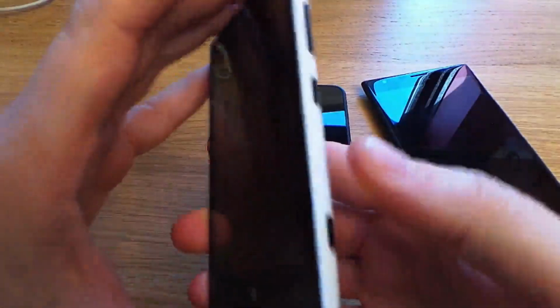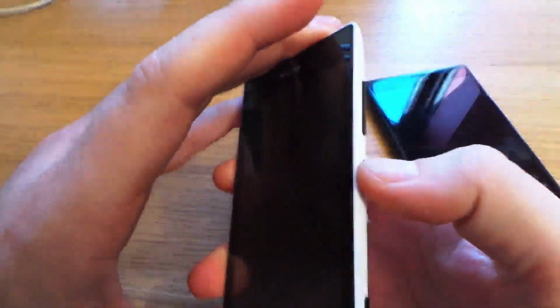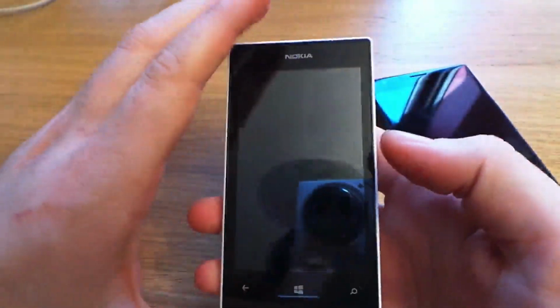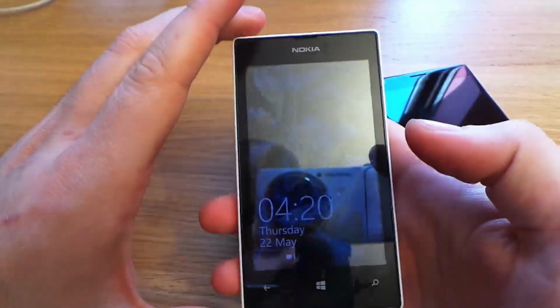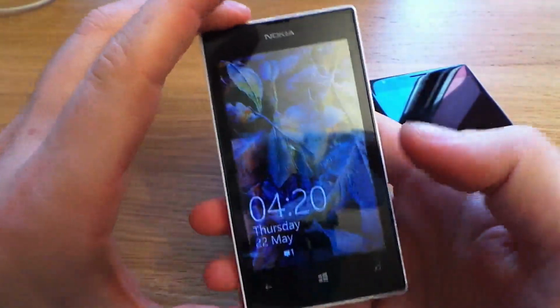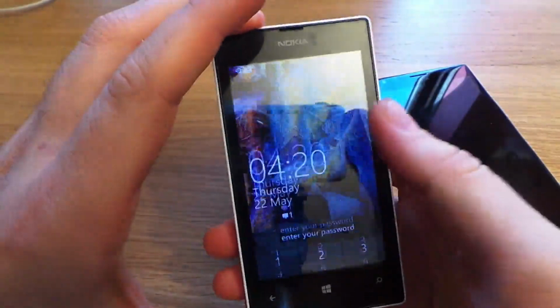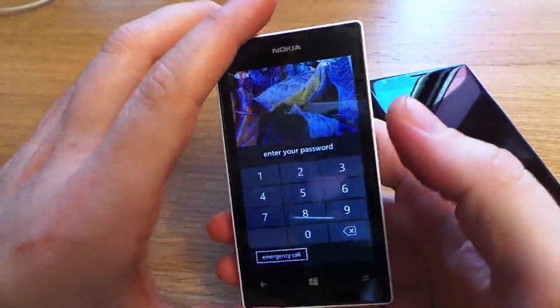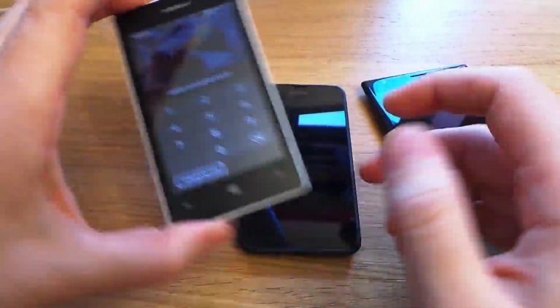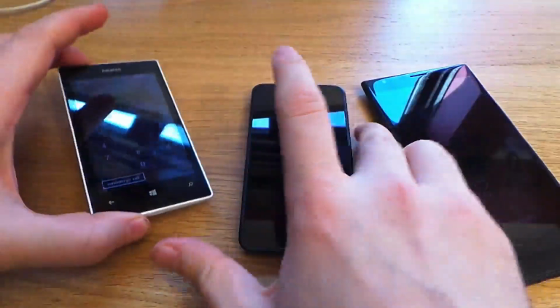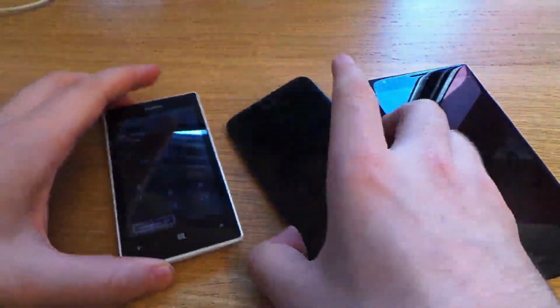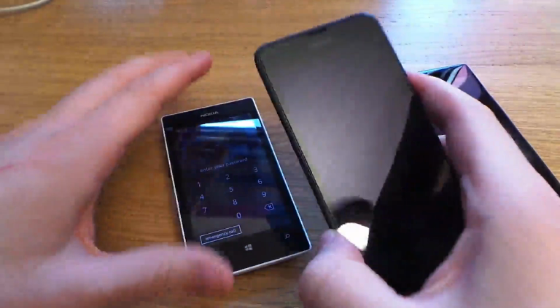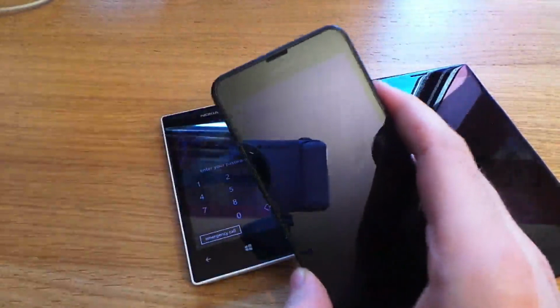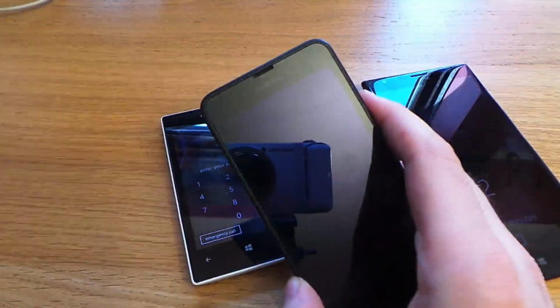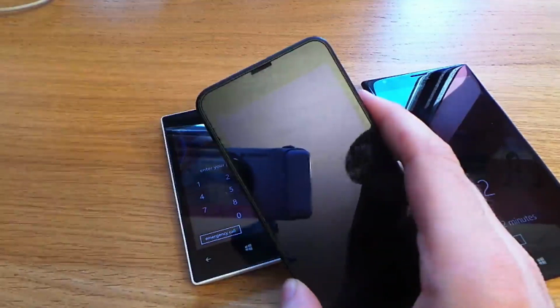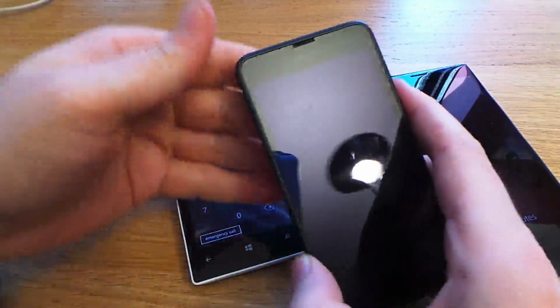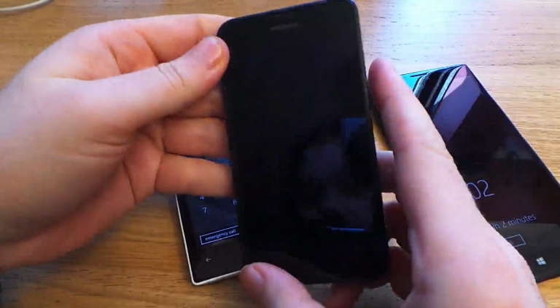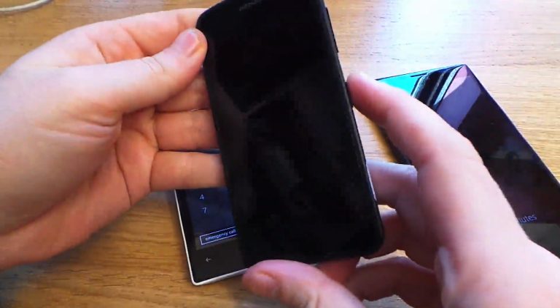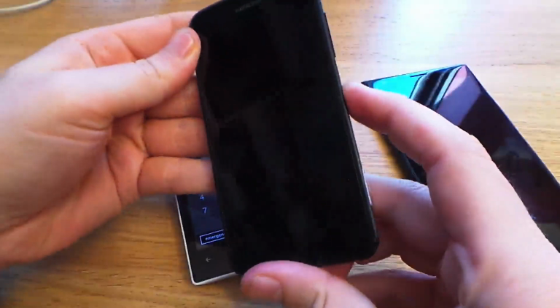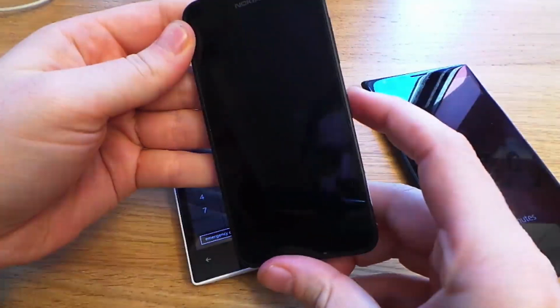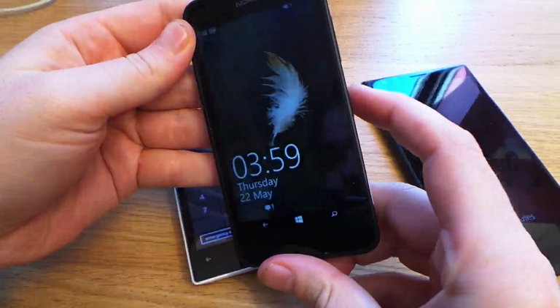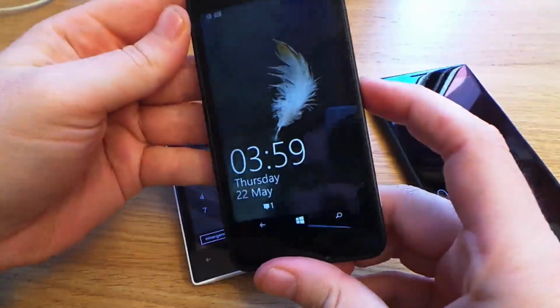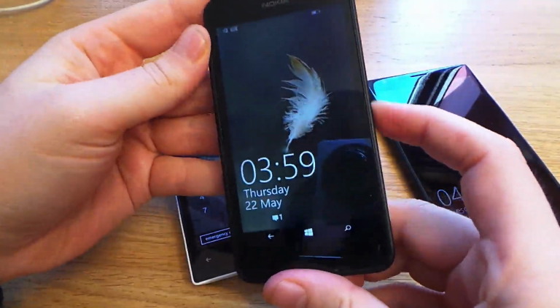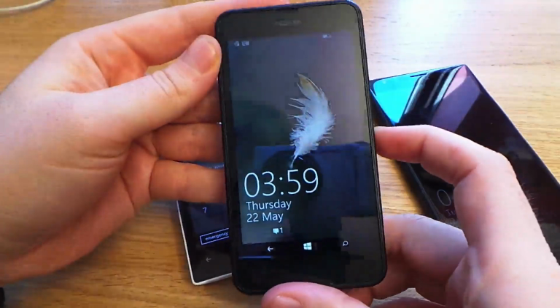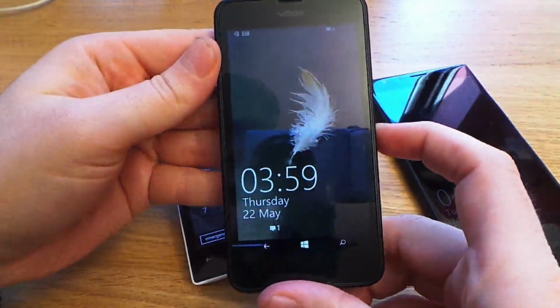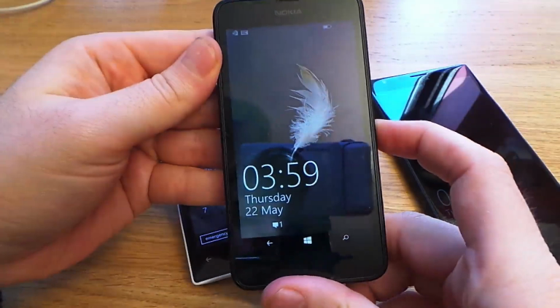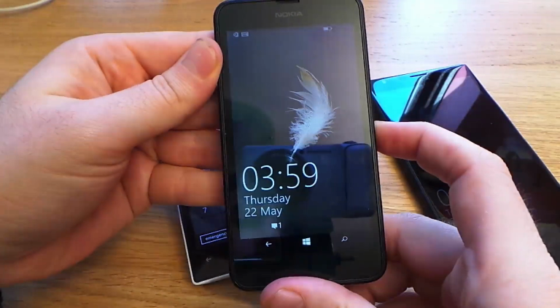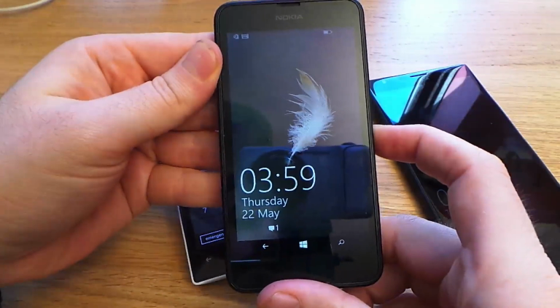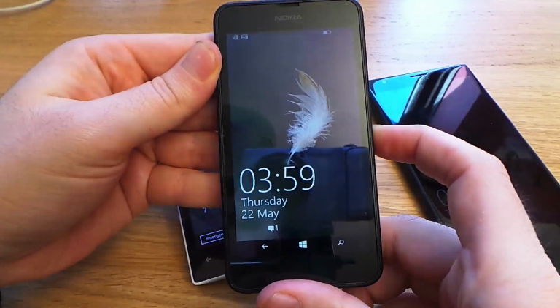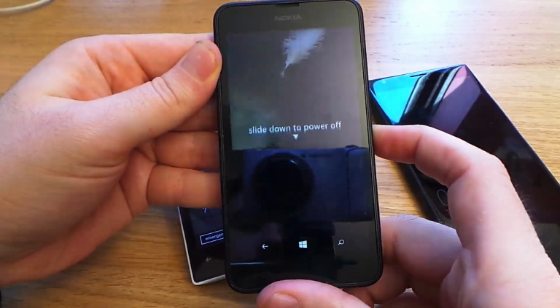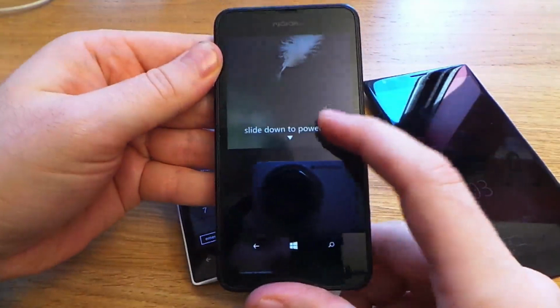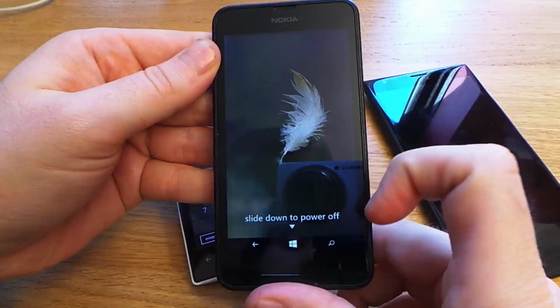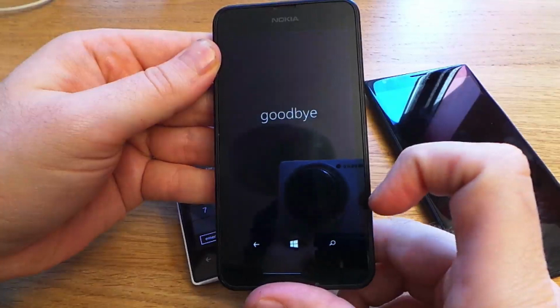It works across the range of Nokia Lumia, so it should work on your device — it's the same procedure for all of them. The first thing you need to do is make sure that your device is powered down, so hold down on the power button and just power off.